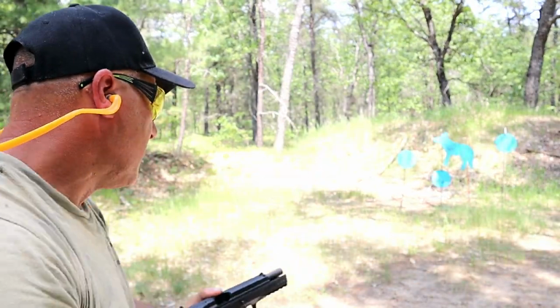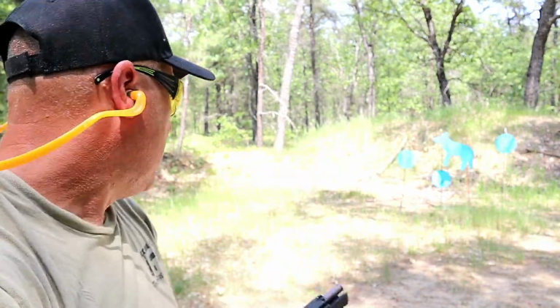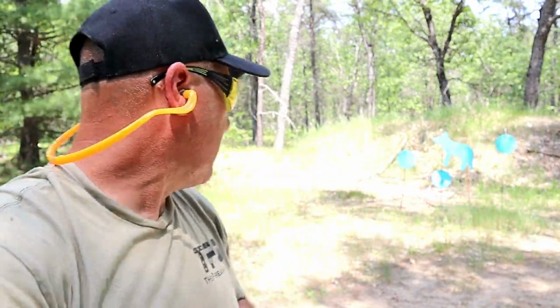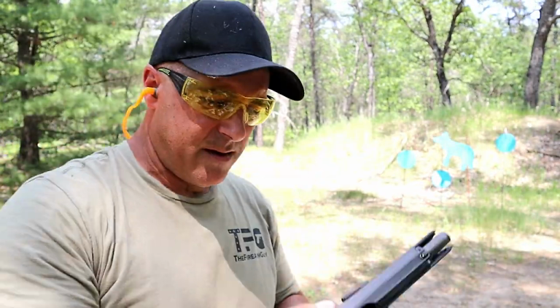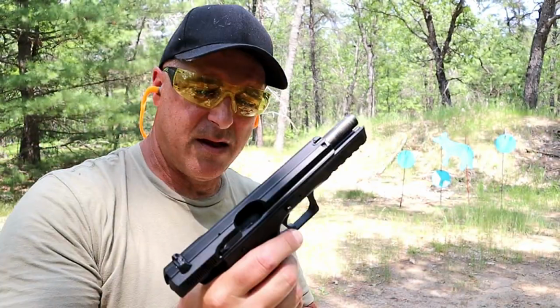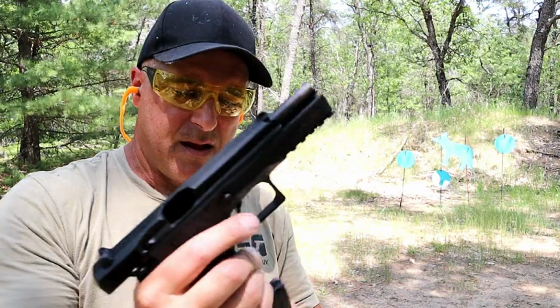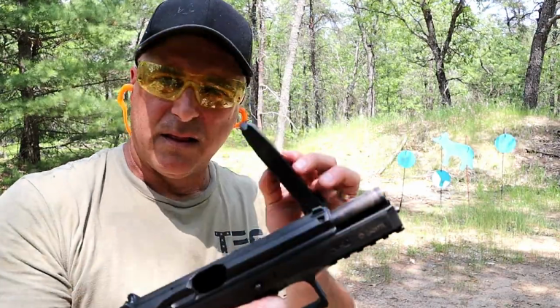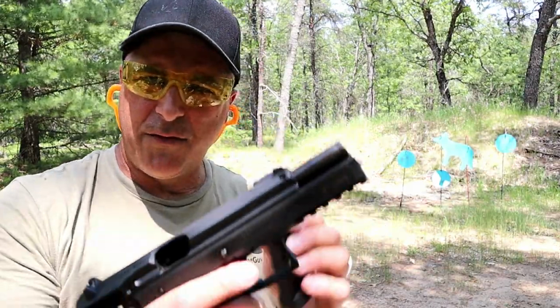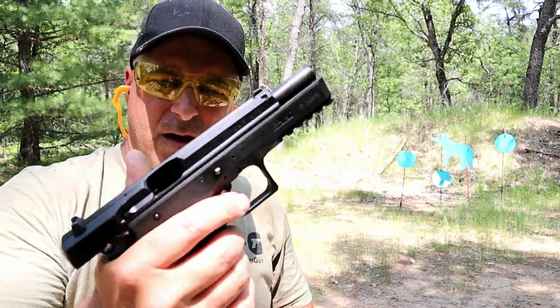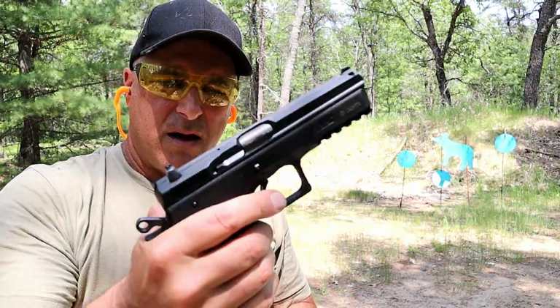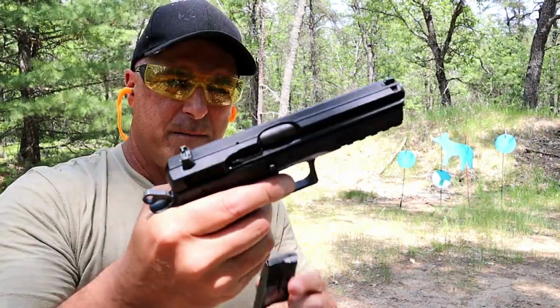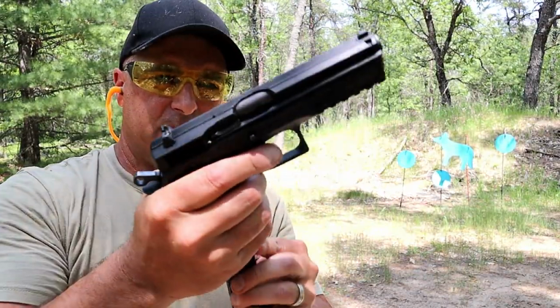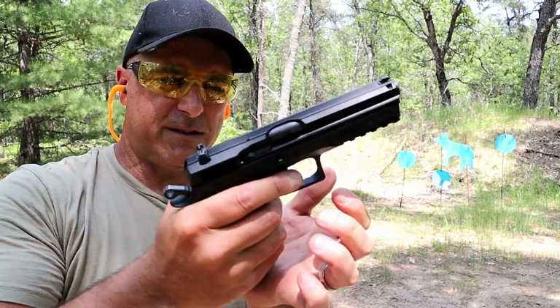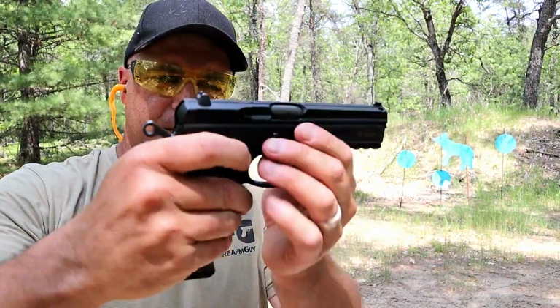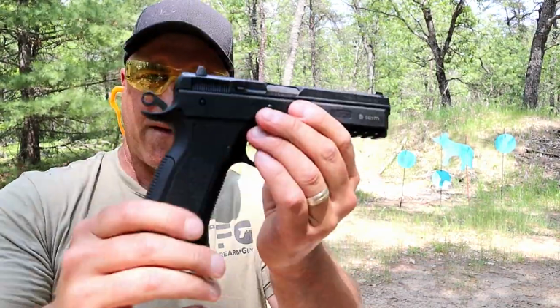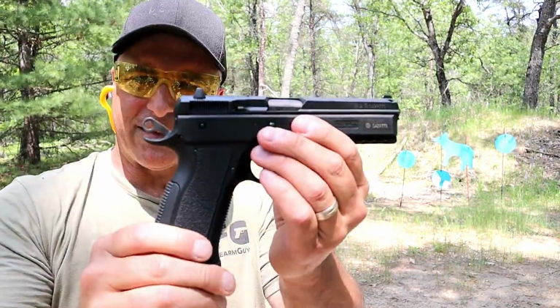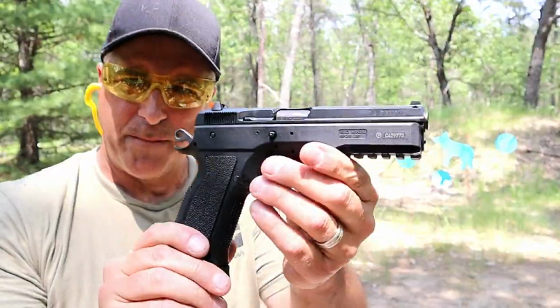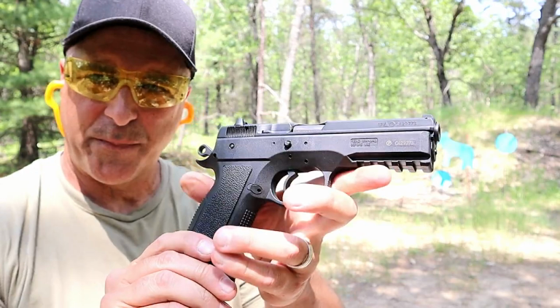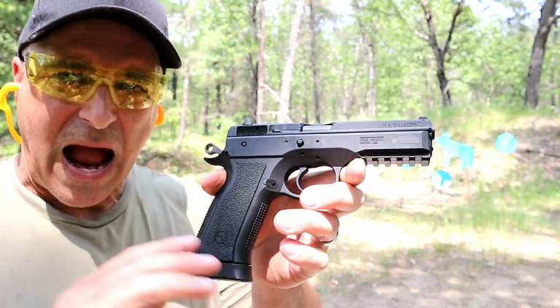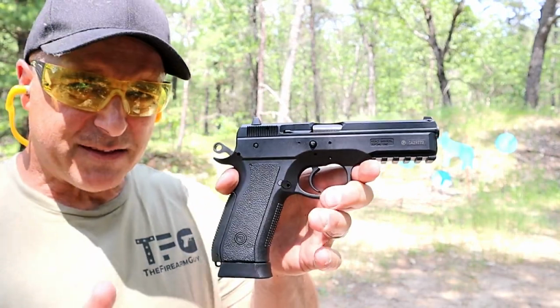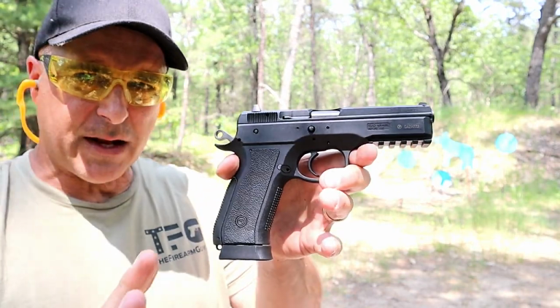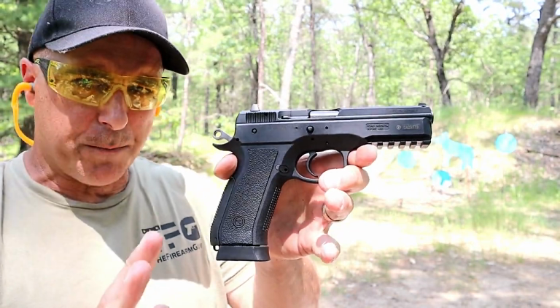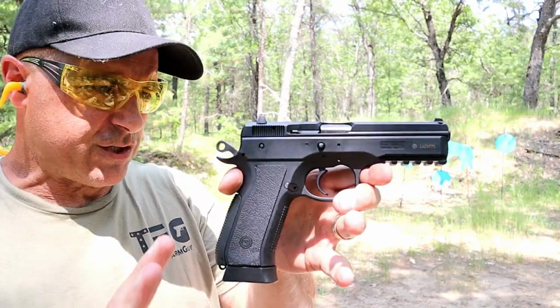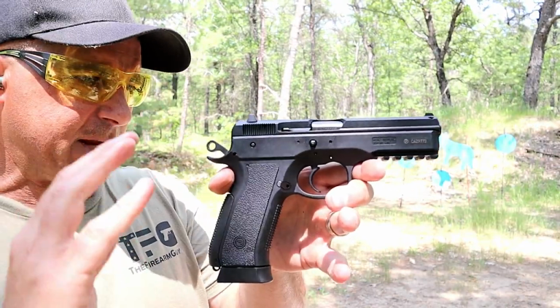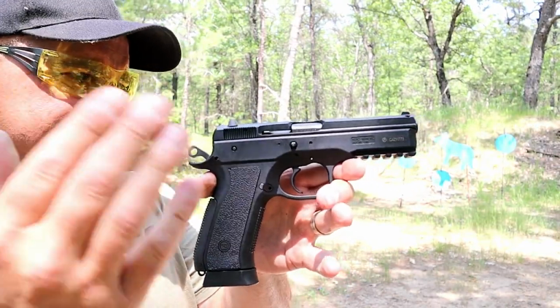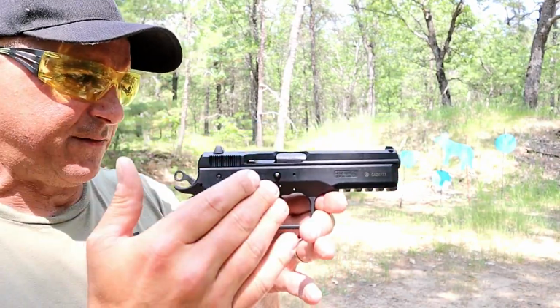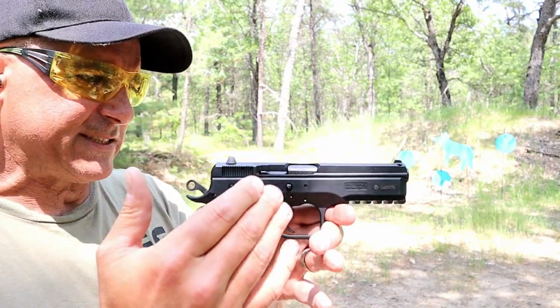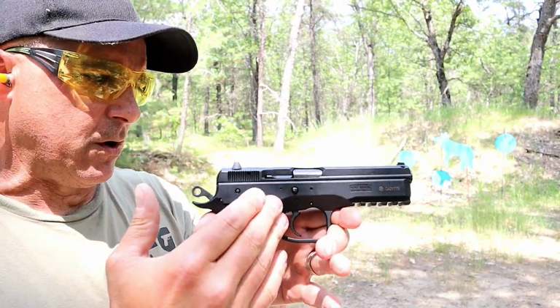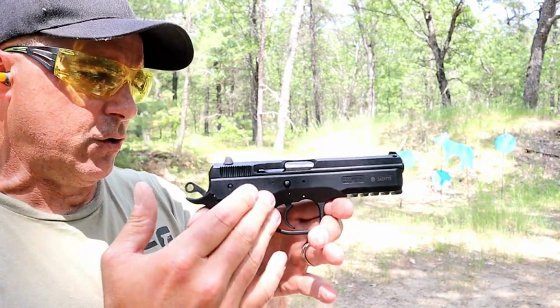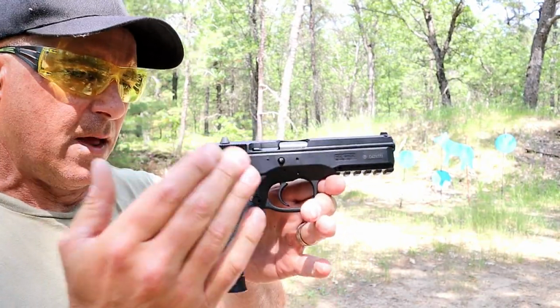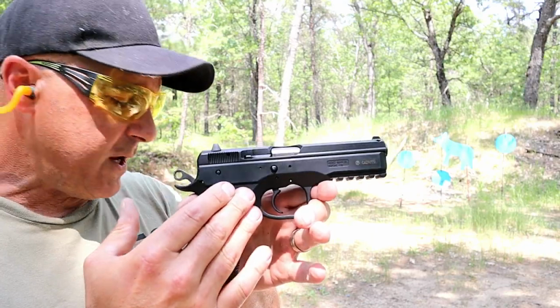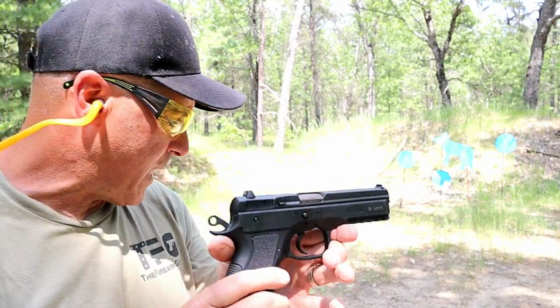Love the CZ Phantom. I think they took it out of production because it is very similar to the P09.